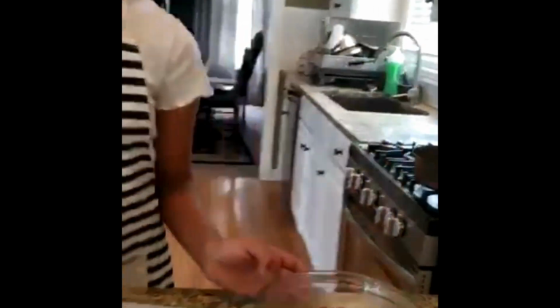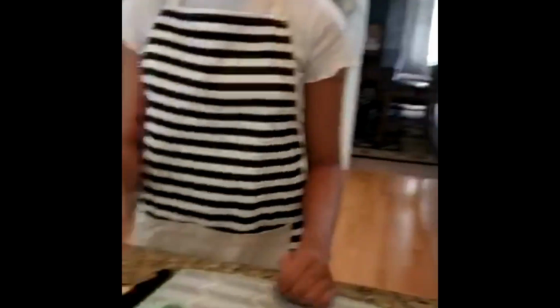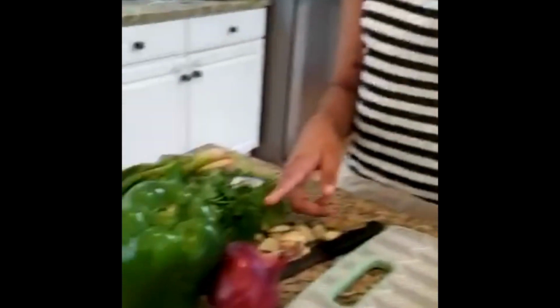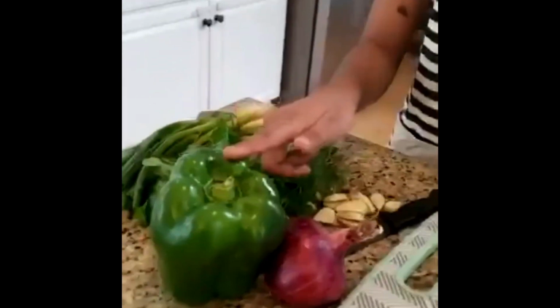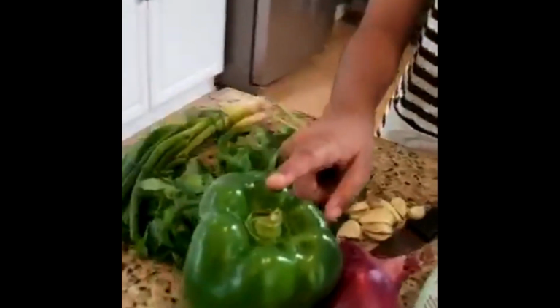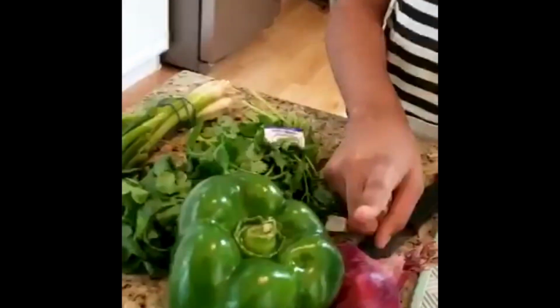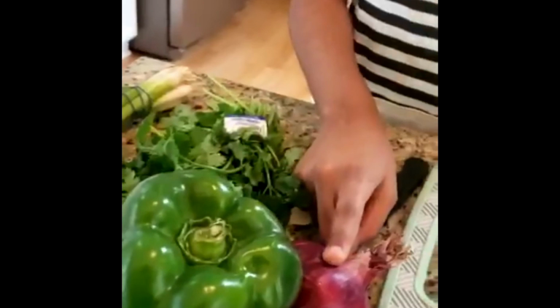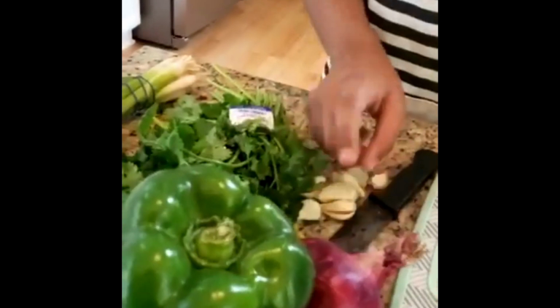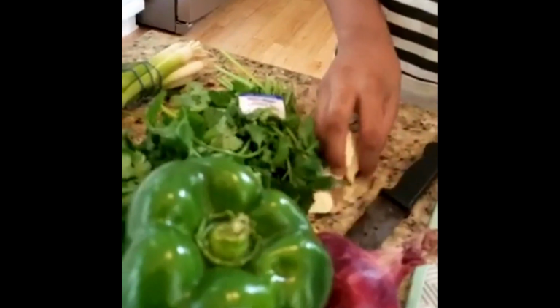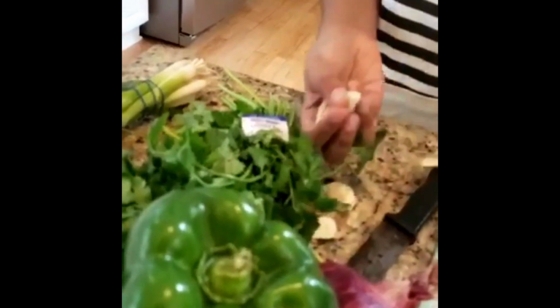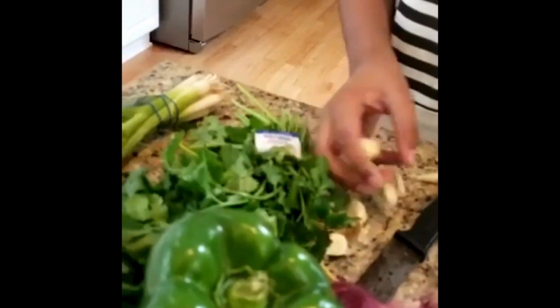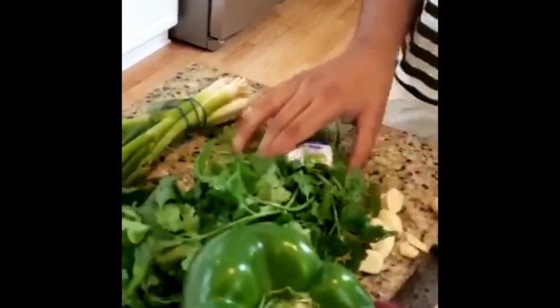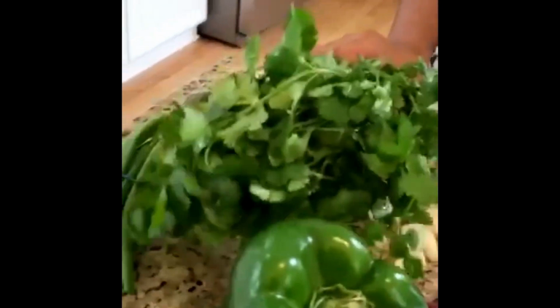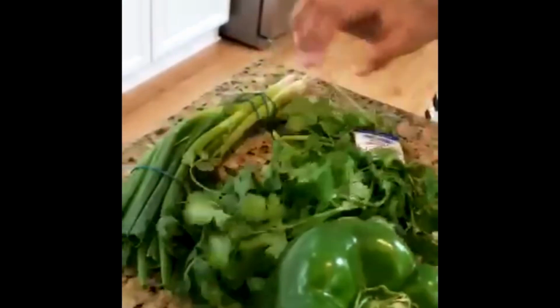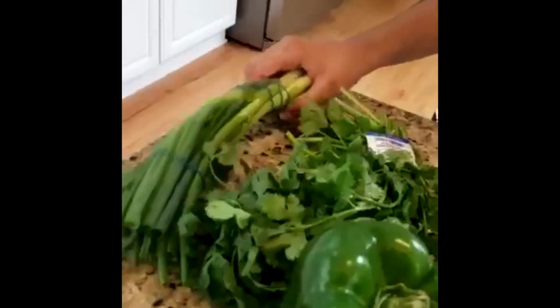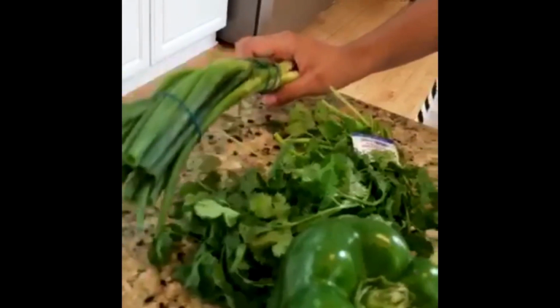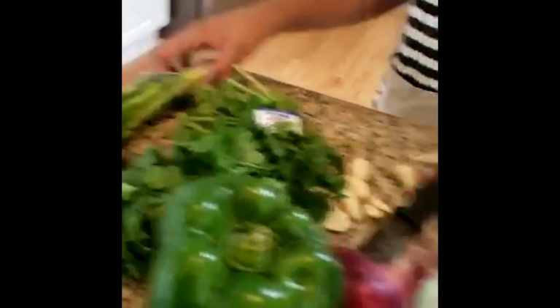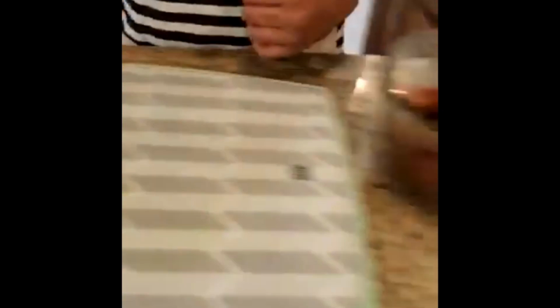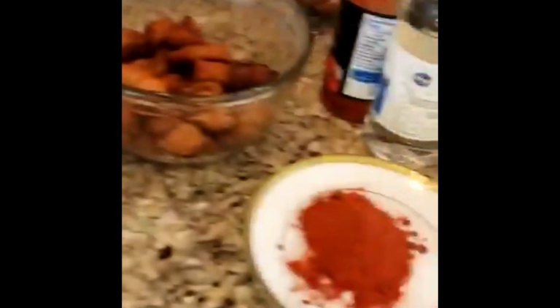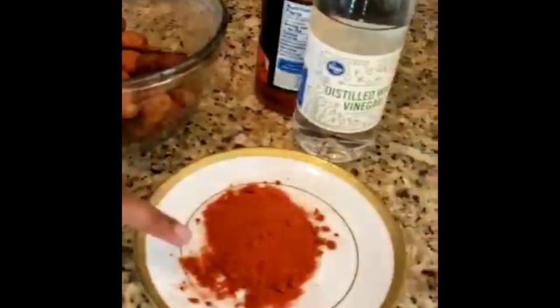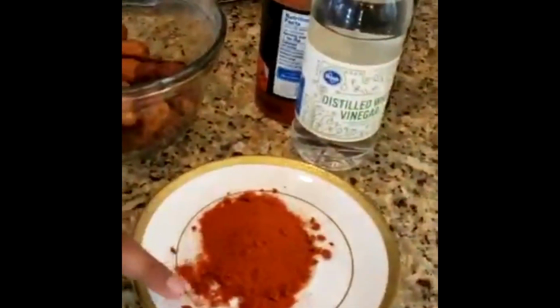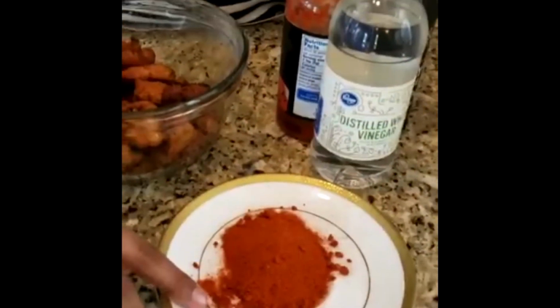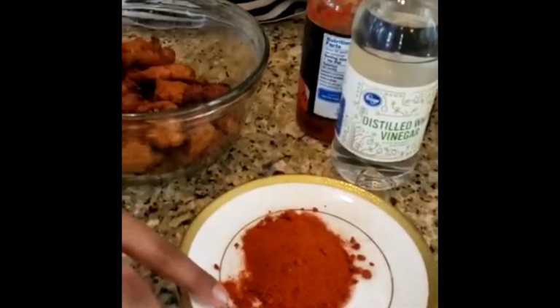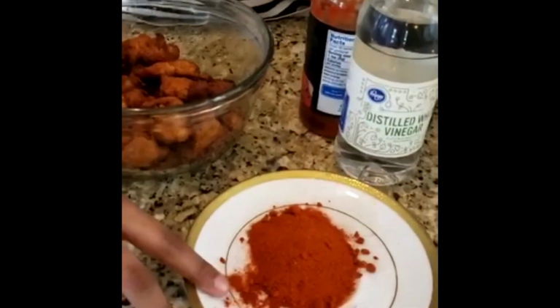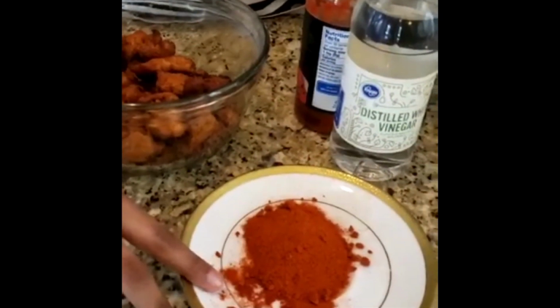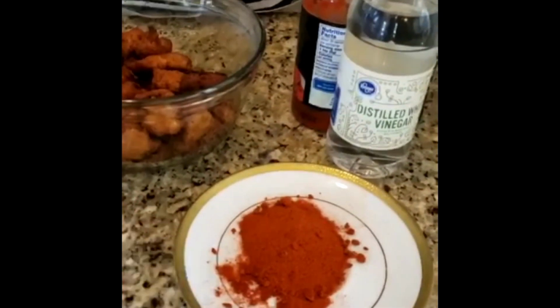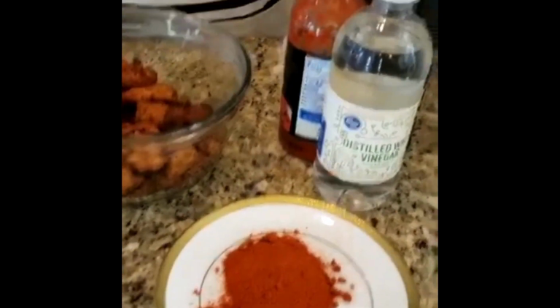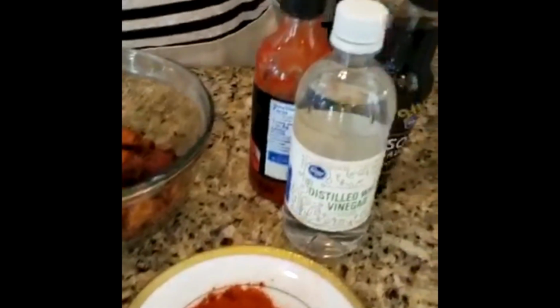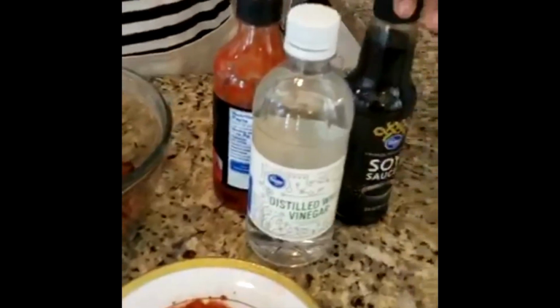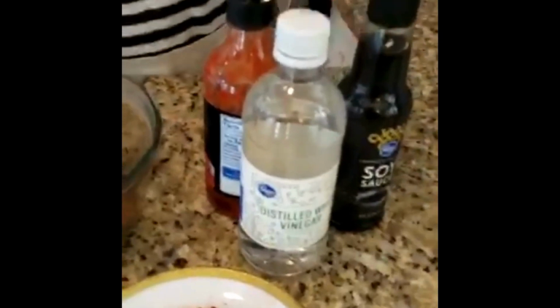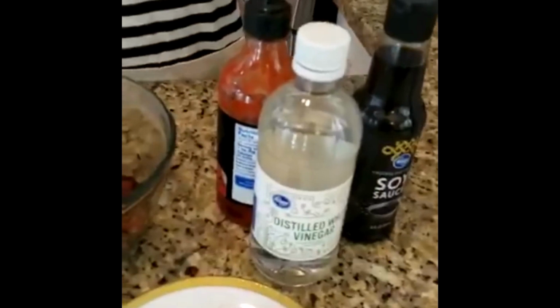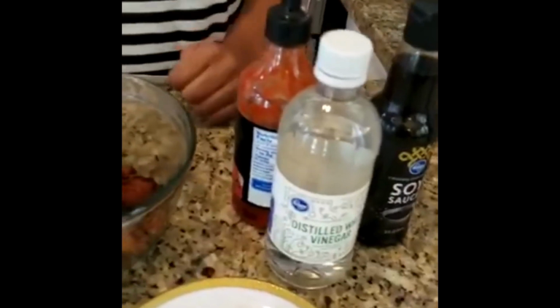Our next ingredients are green pepper, onions, garlic, cilantro leaves, and spring onions. Then we have paprika powder, soy sauce, vinegar, and chili sauce.